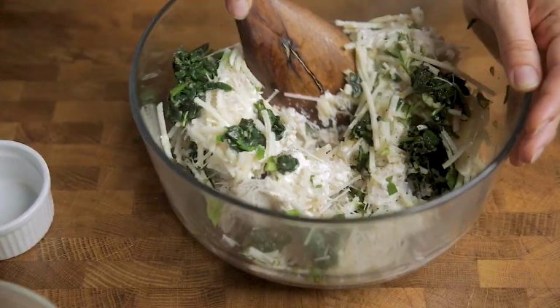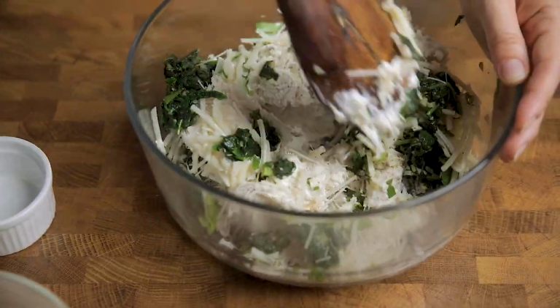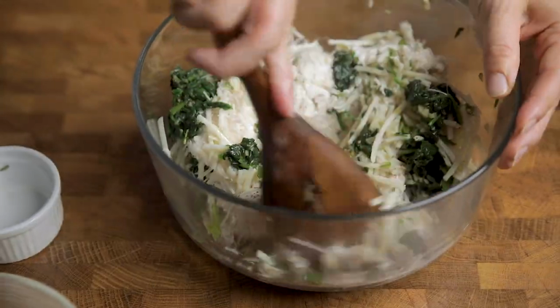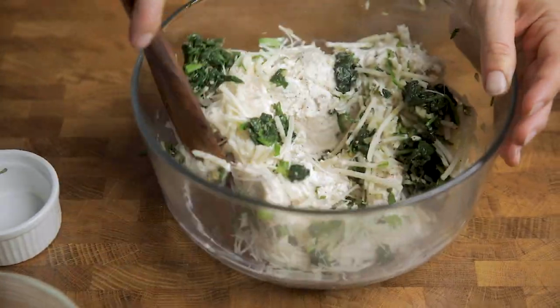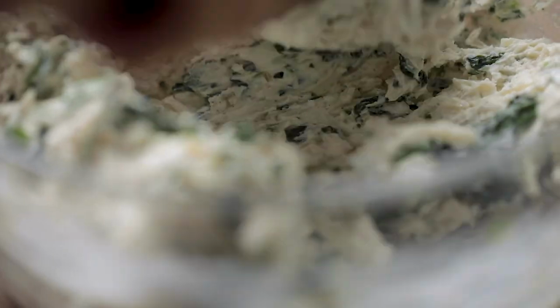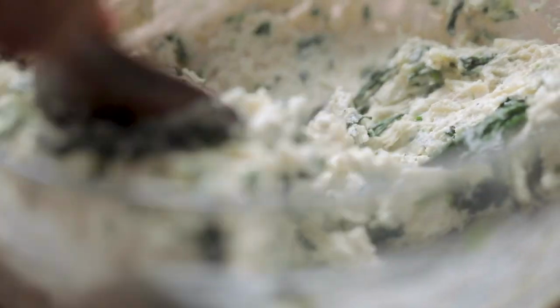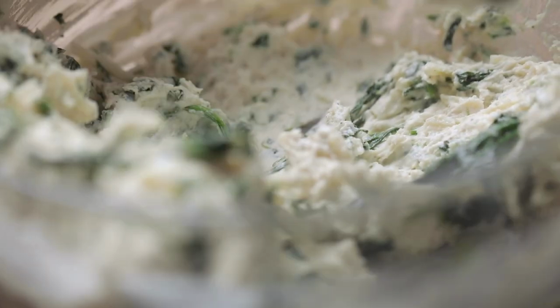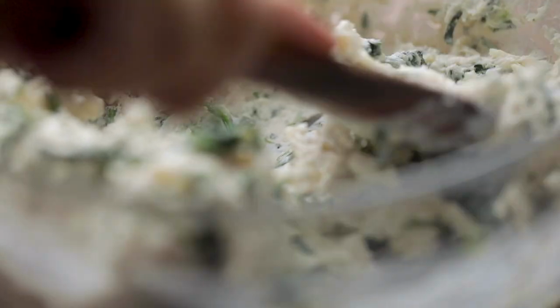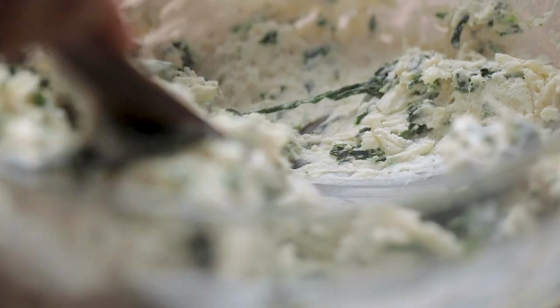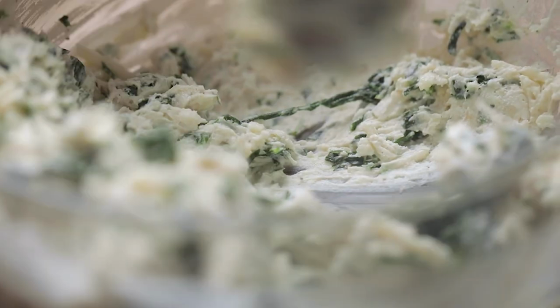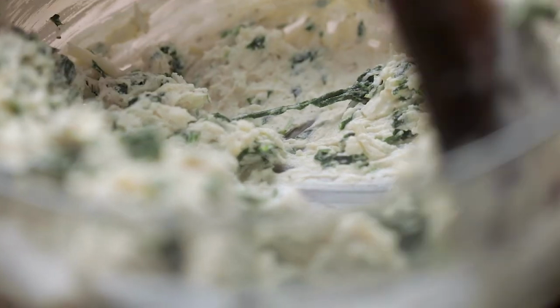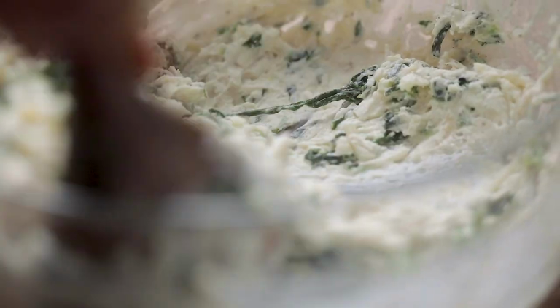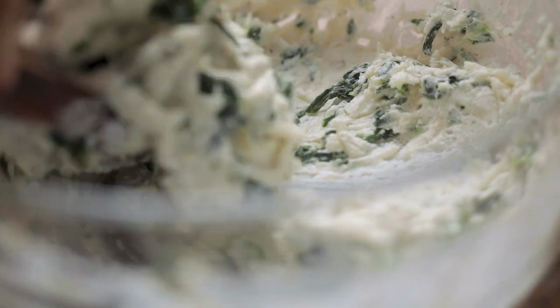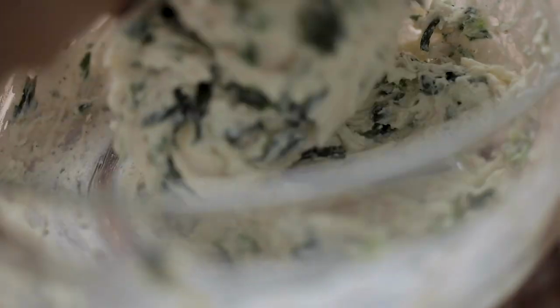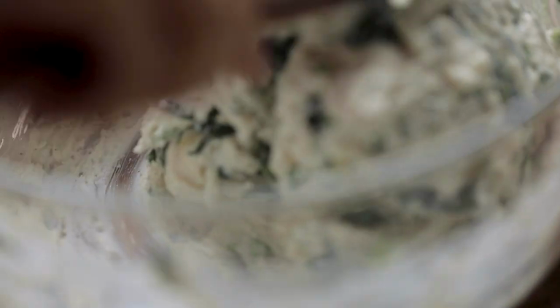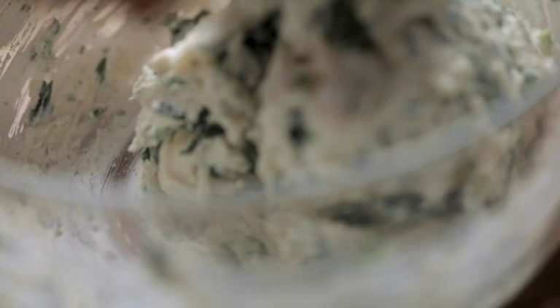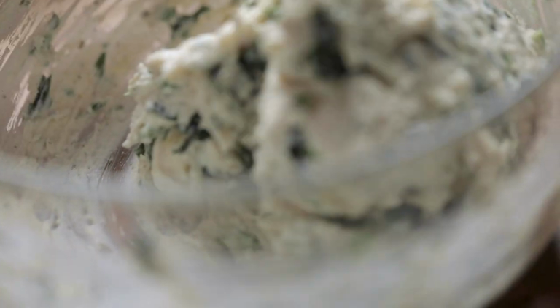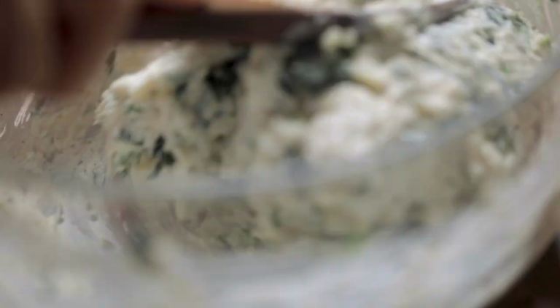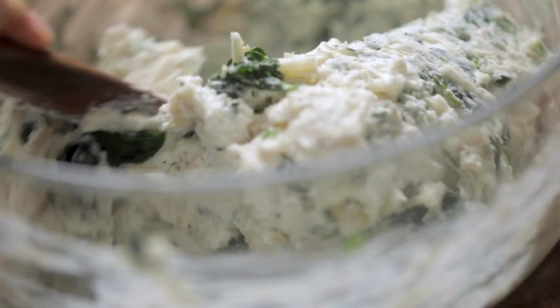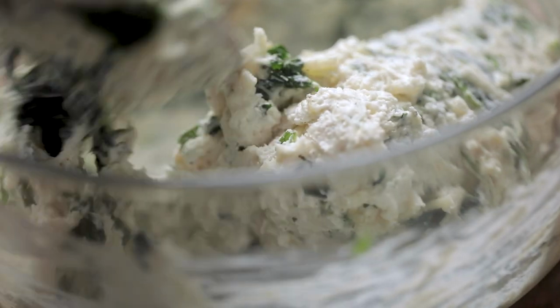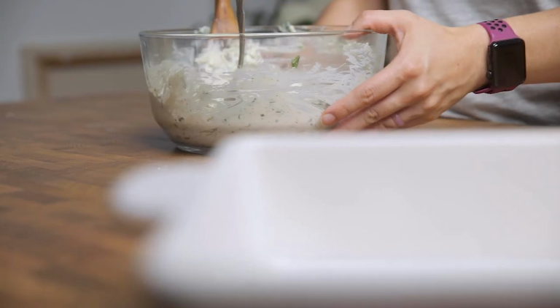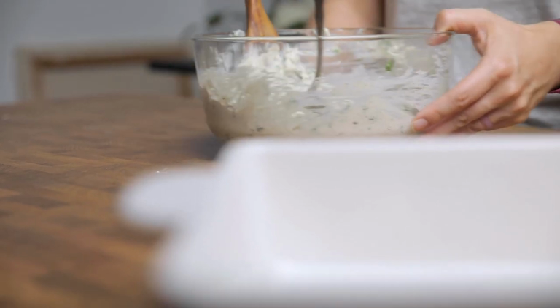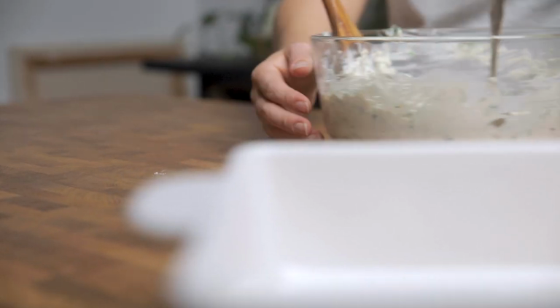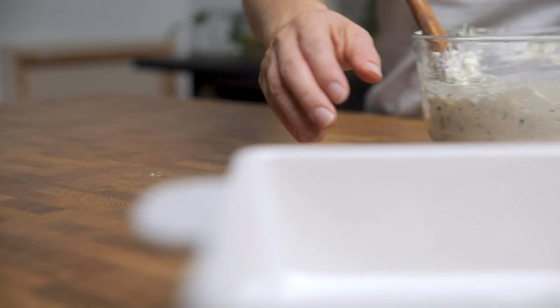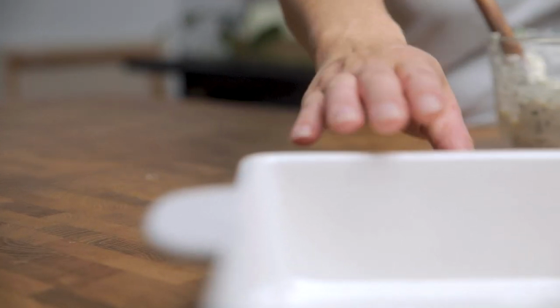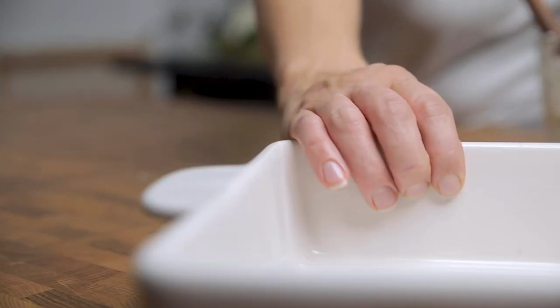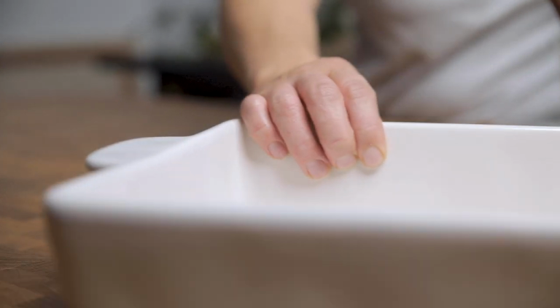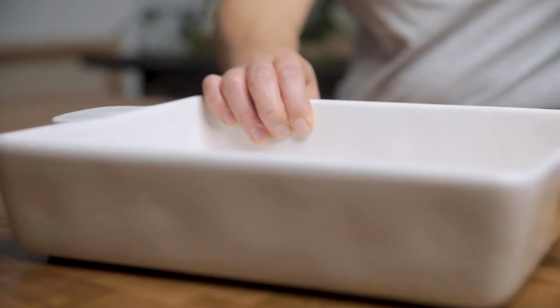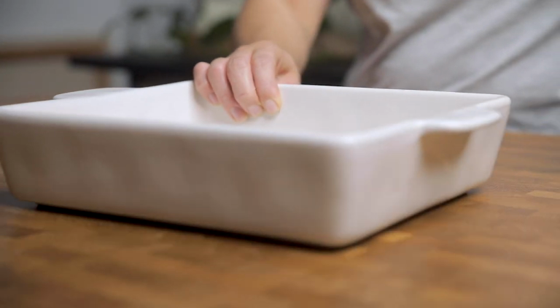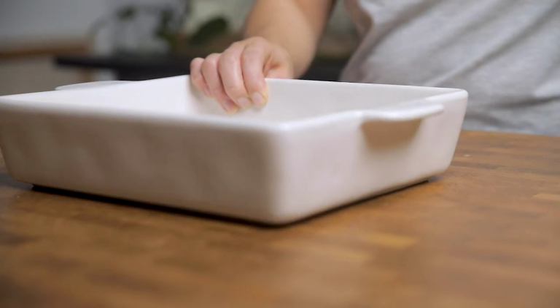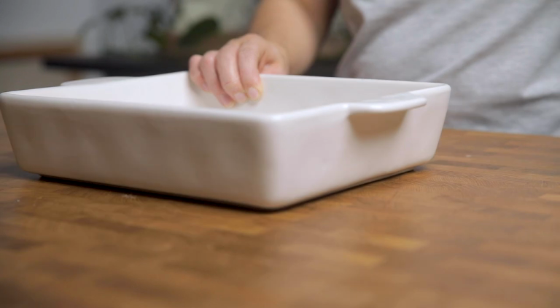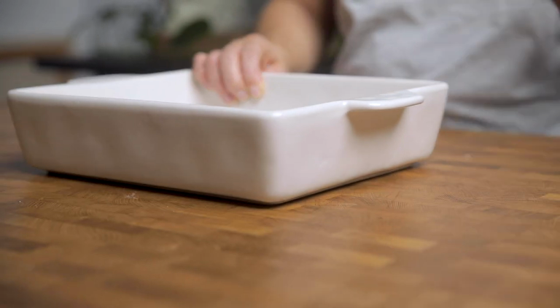Once you have everything in your bowl, take your time and really work to combine everything. Once you don't have any big pieces of cream cheese or ricotta remaining, you're good to go.